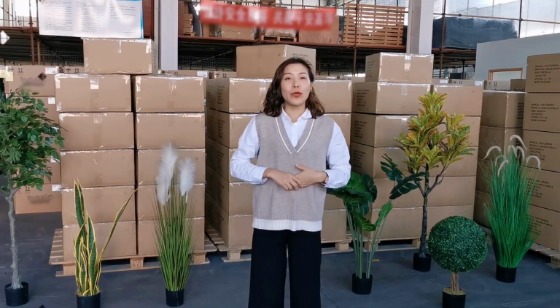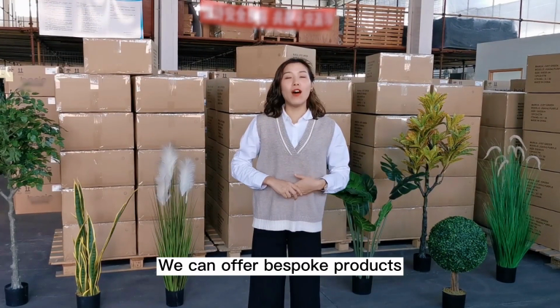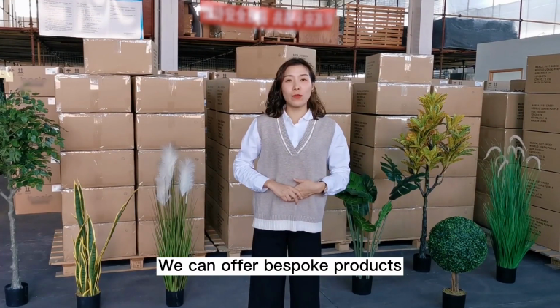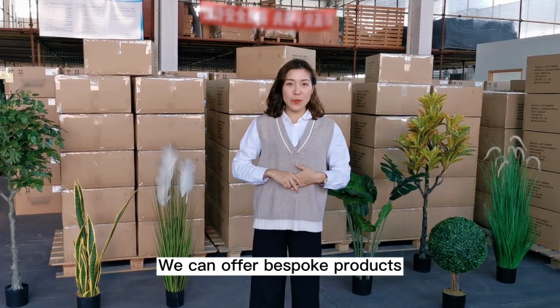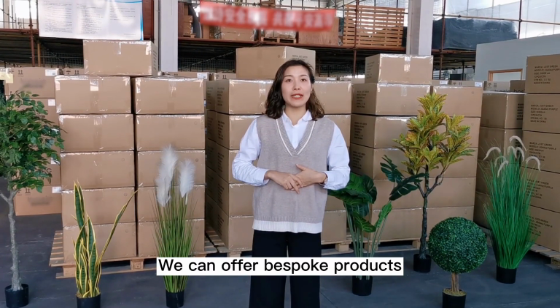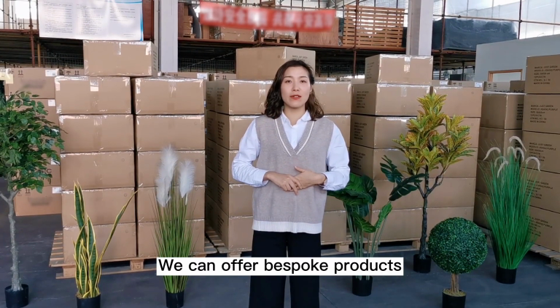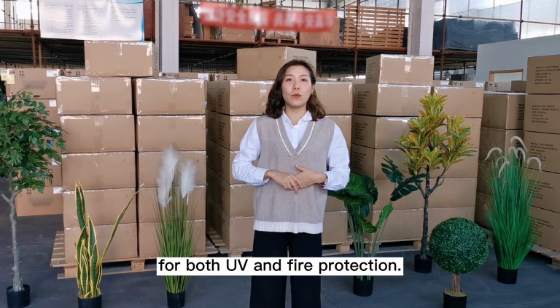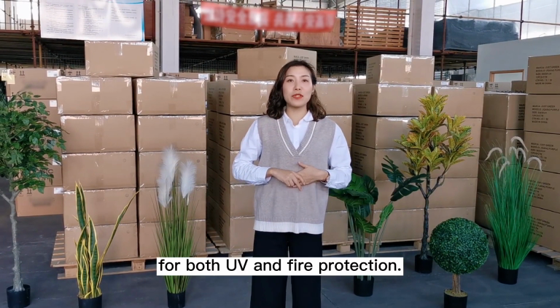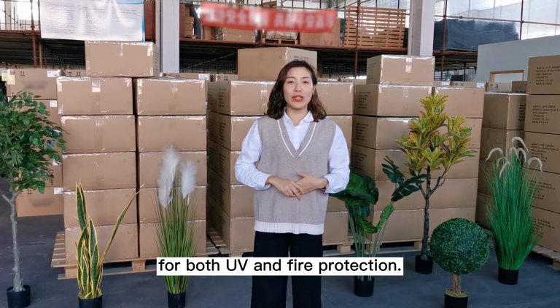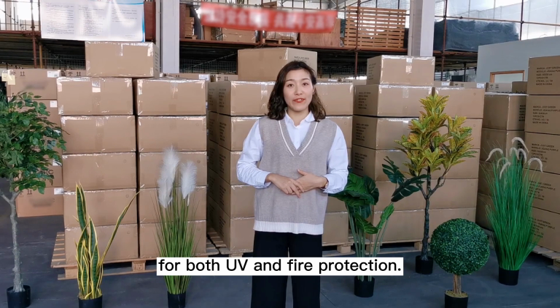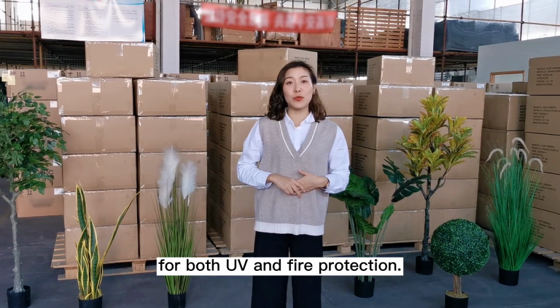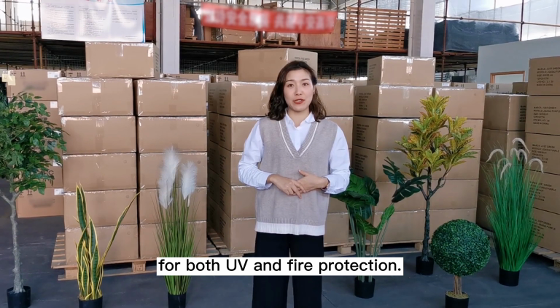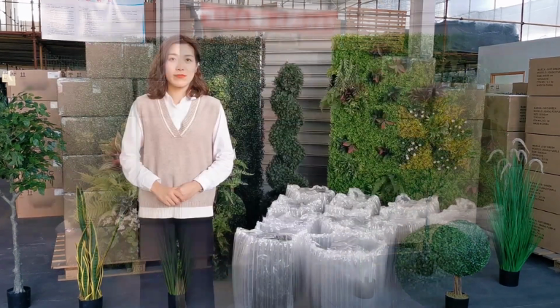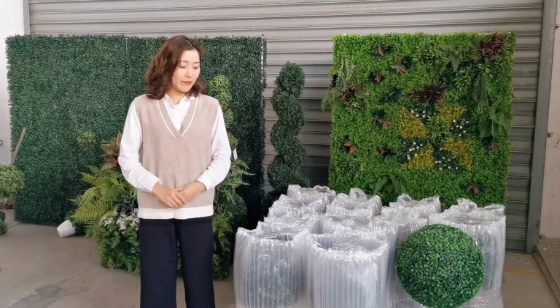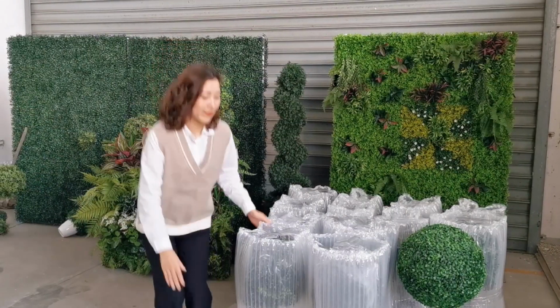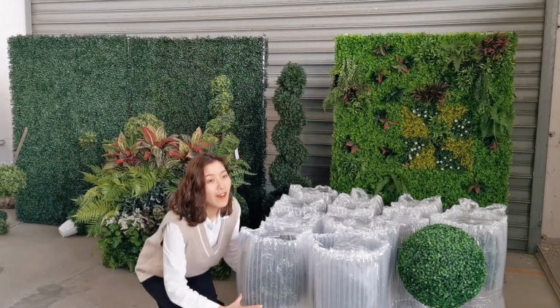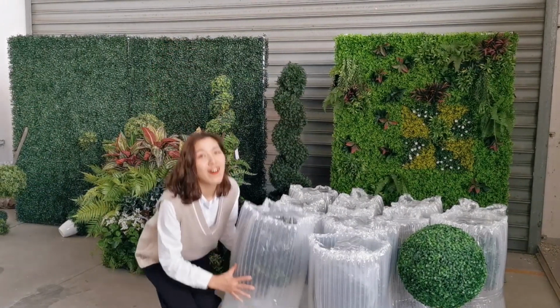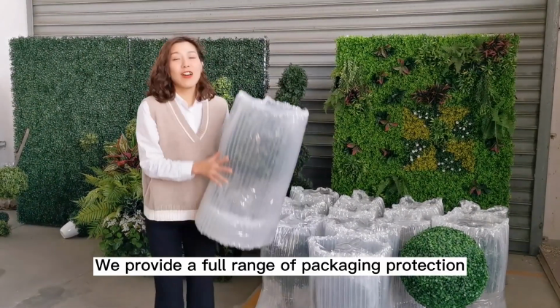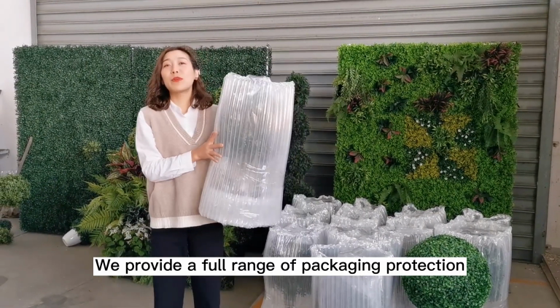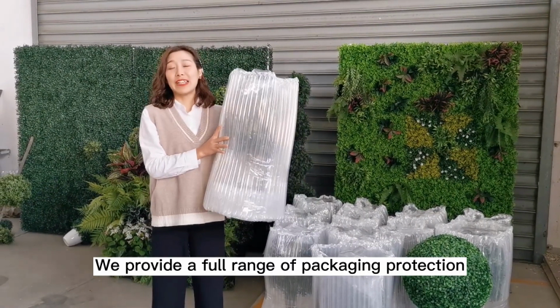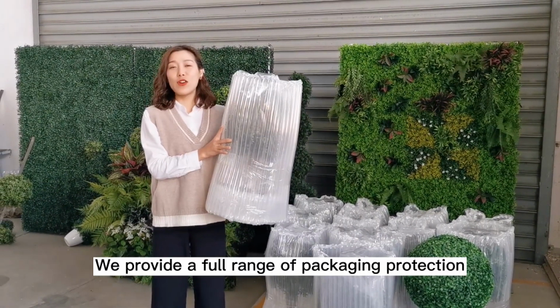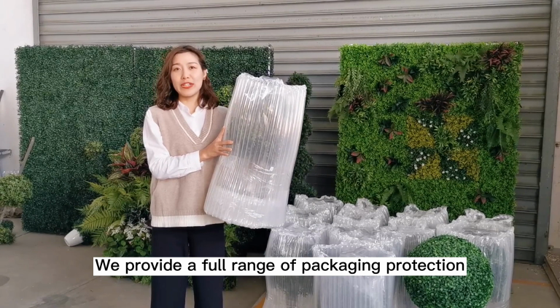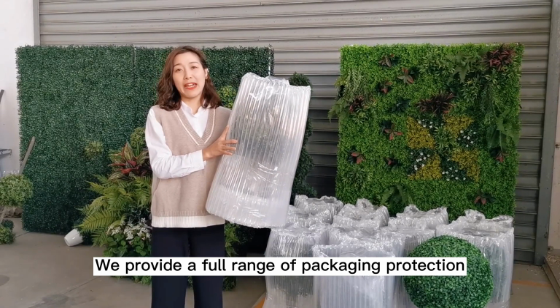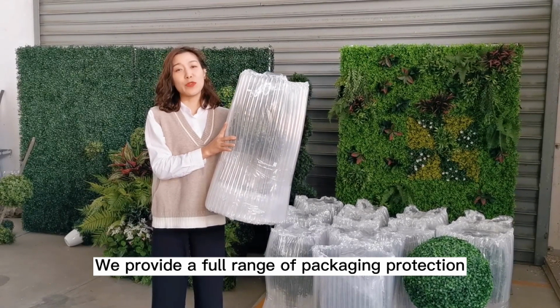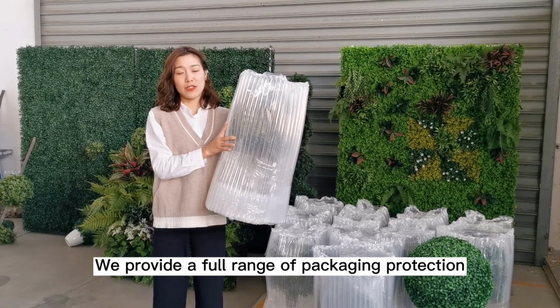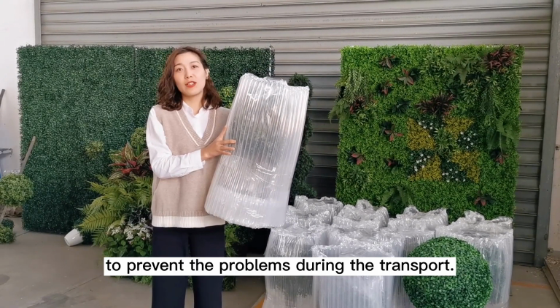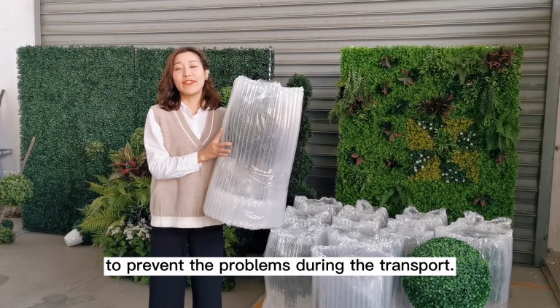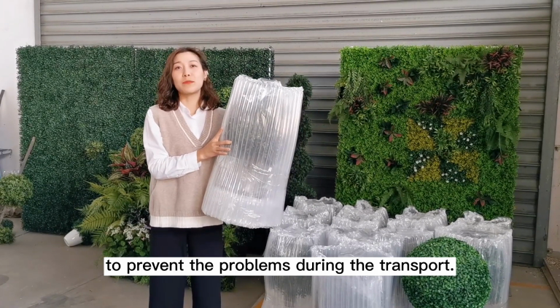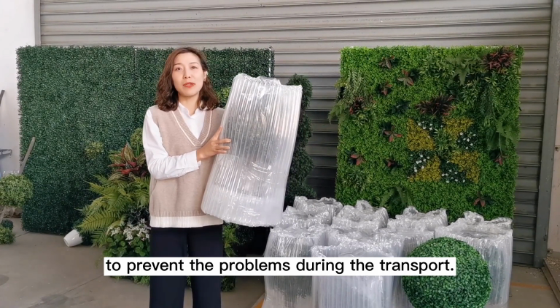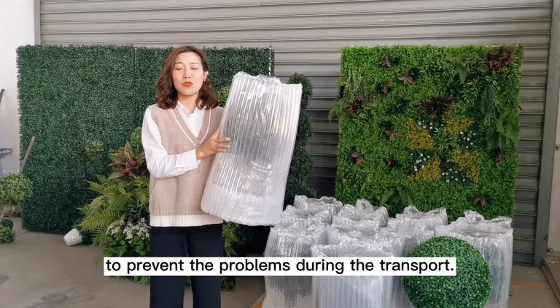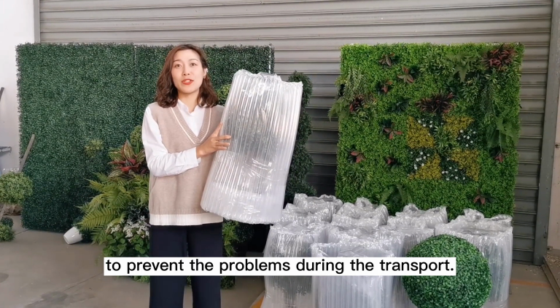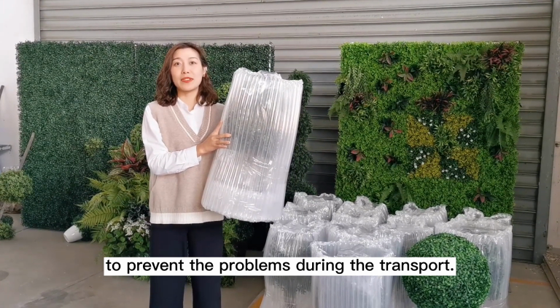We can offer bespoke products for both UV and fire protection. We provide a full range of packaging protection to prevent problems during transport.